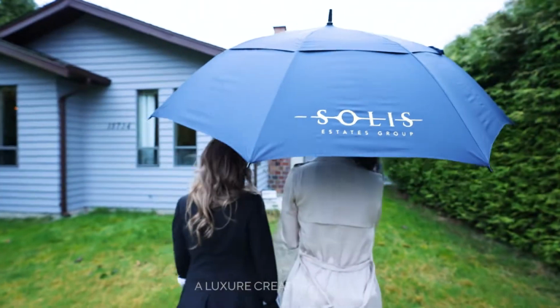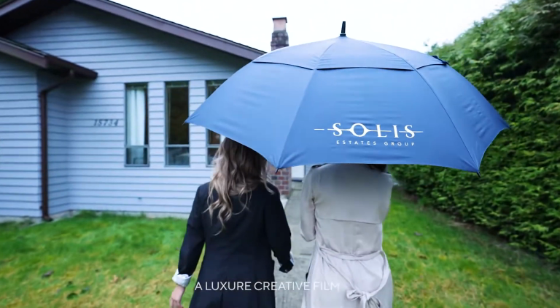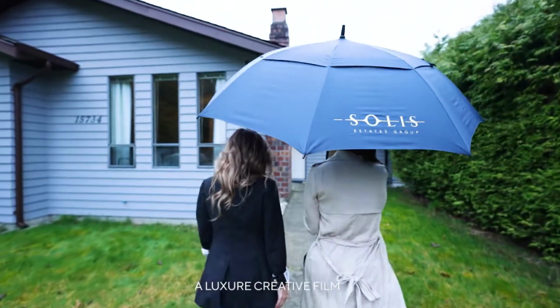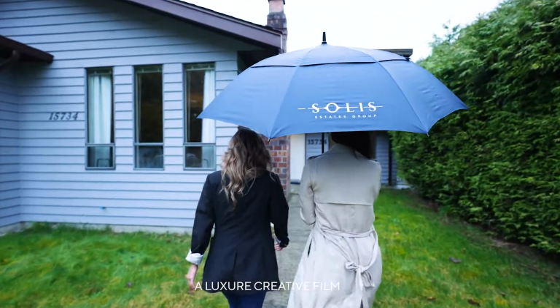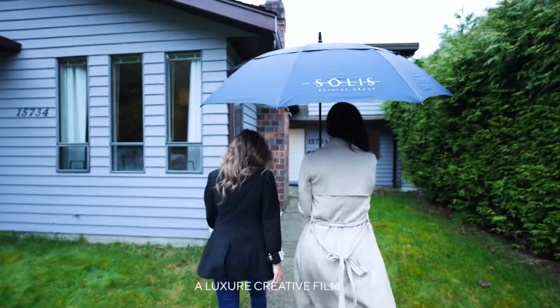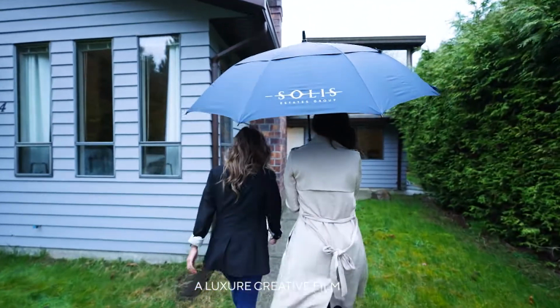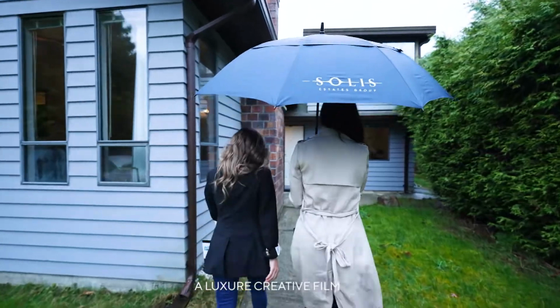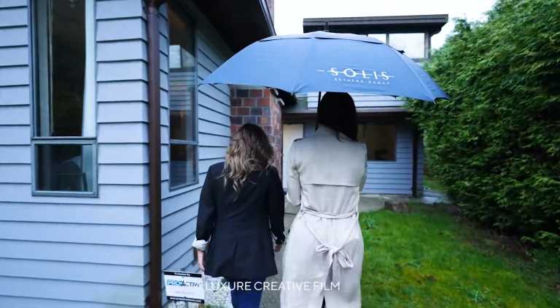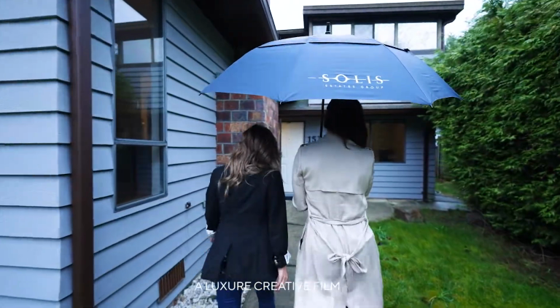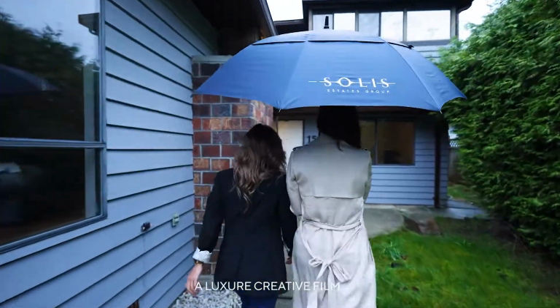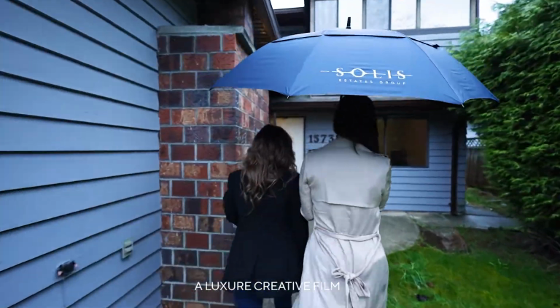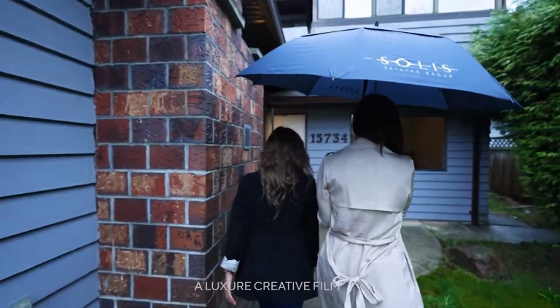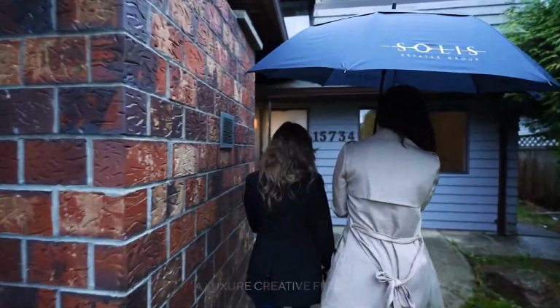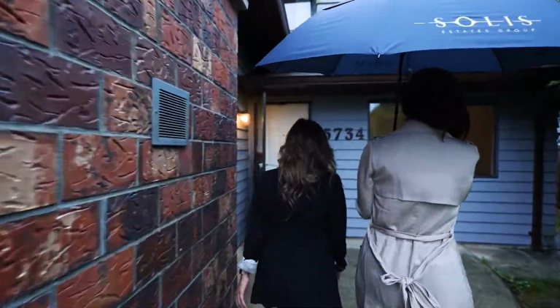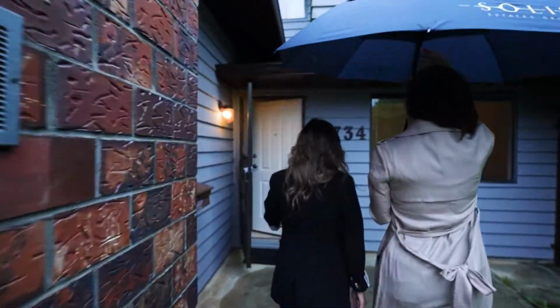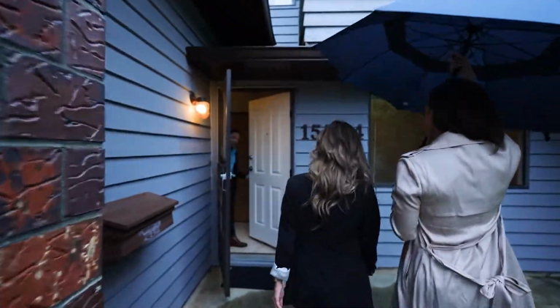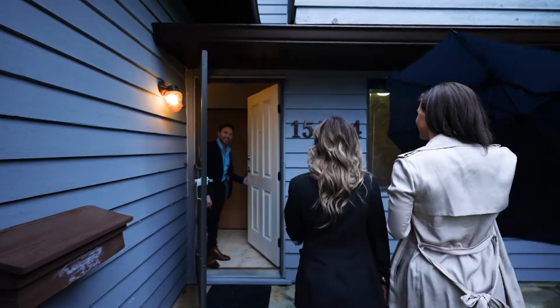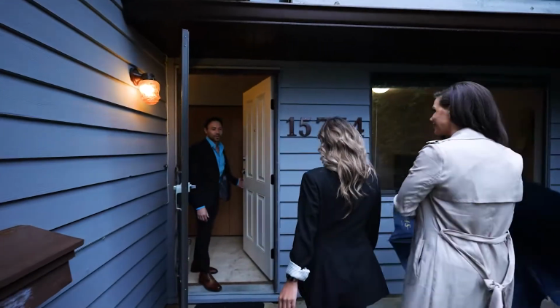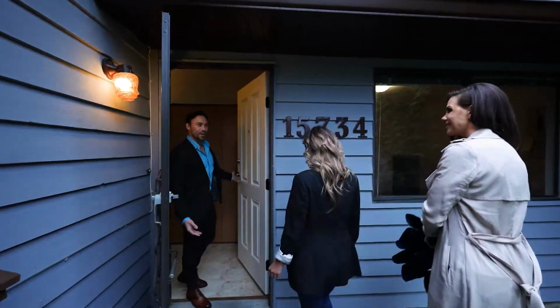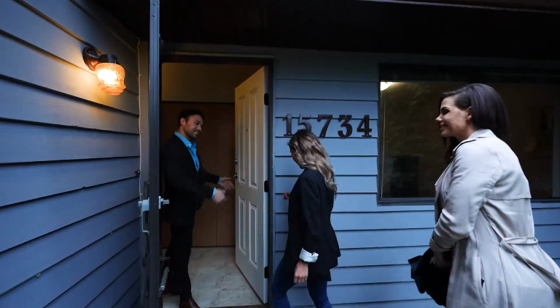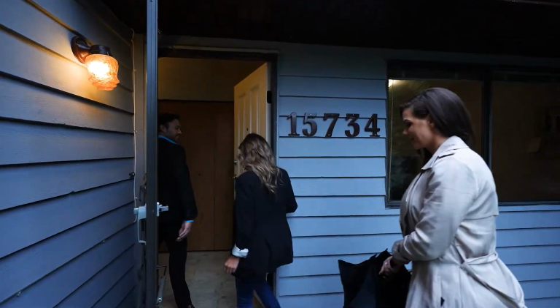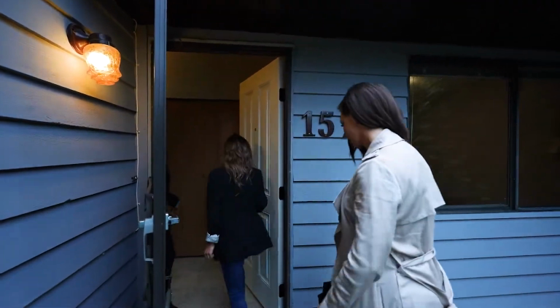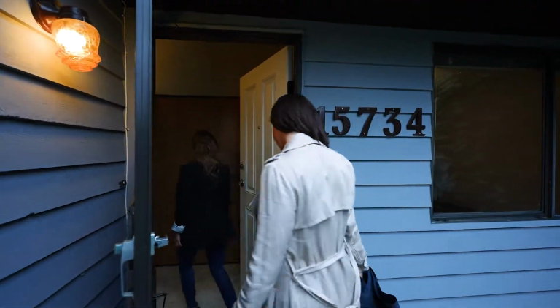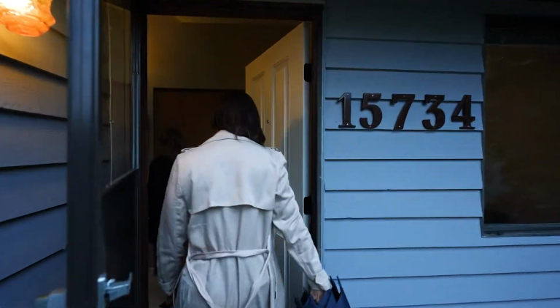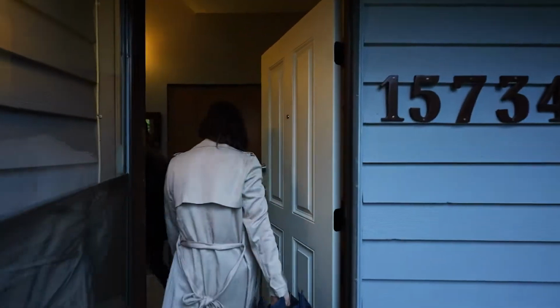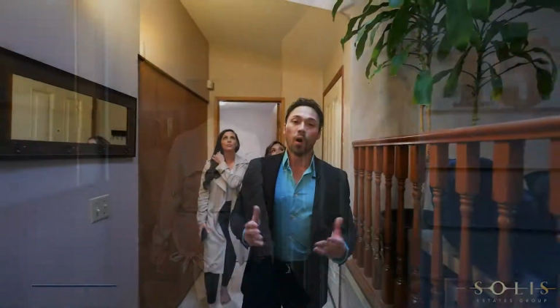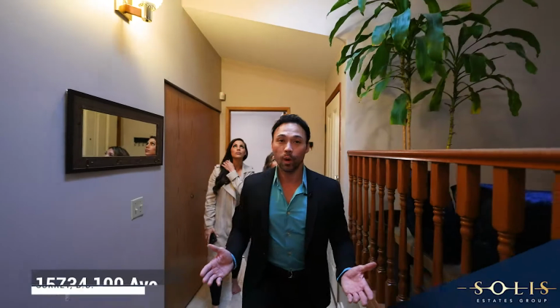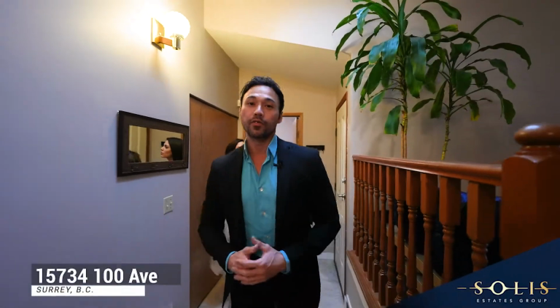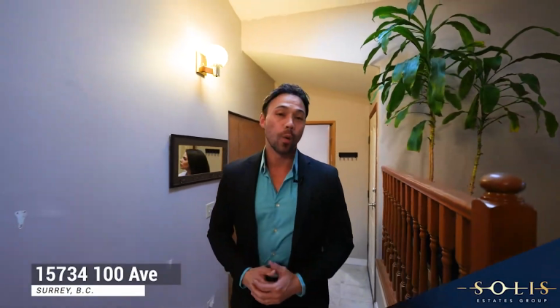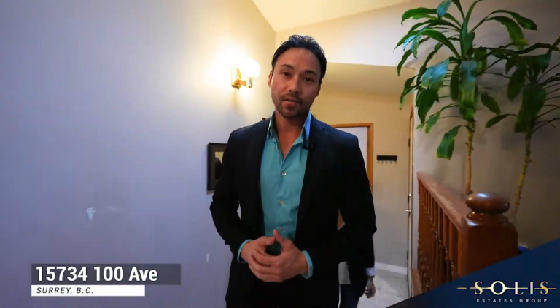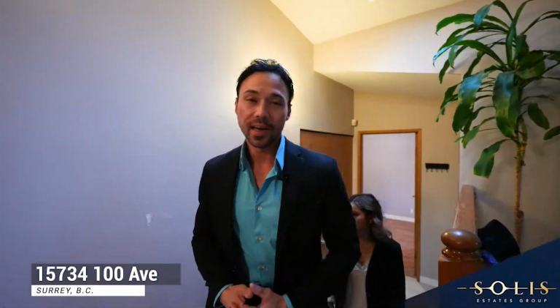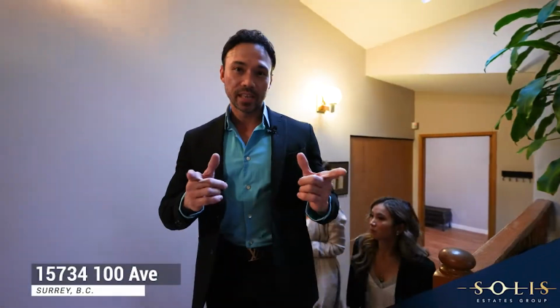Let me show you this new listing that Brent's busy prepping right now. This lot is massive — they don't come like that anymore. Hey ladies, welcome, welcome to 15734 100 Avenue, let me tell you about this place.